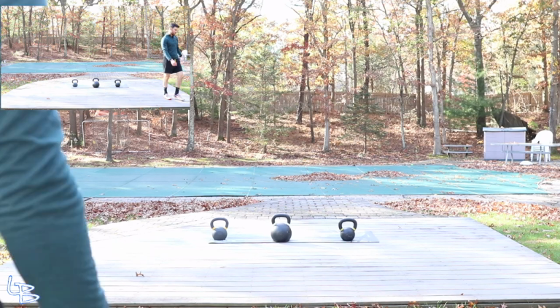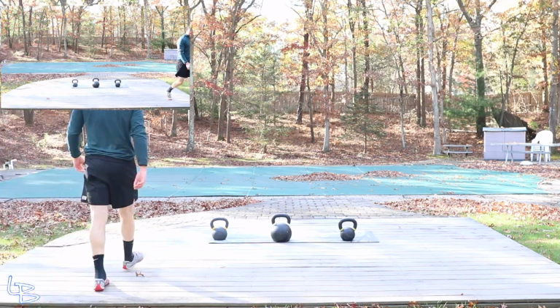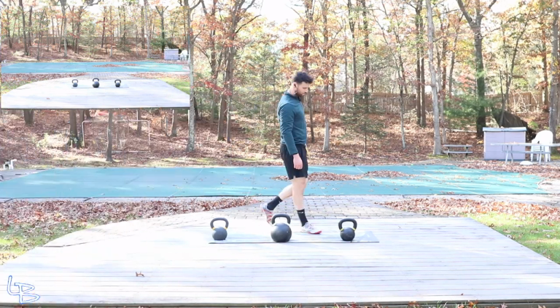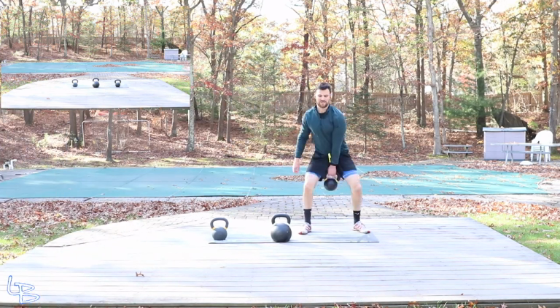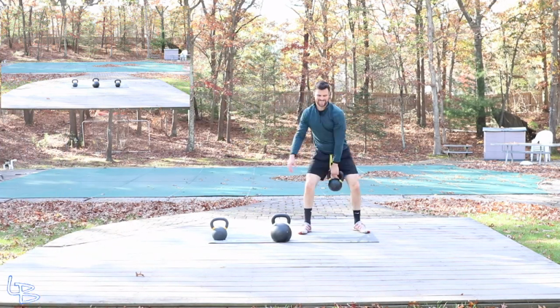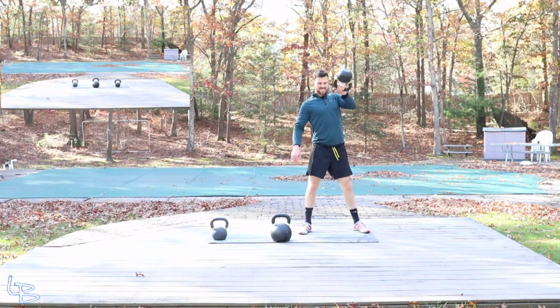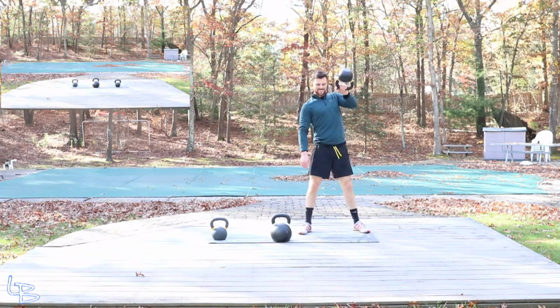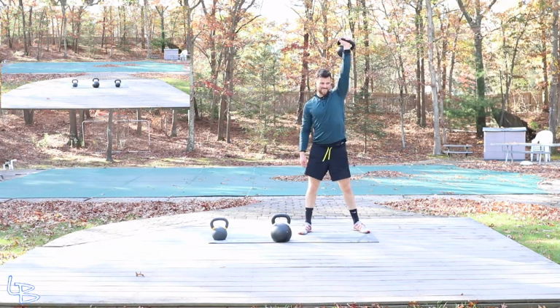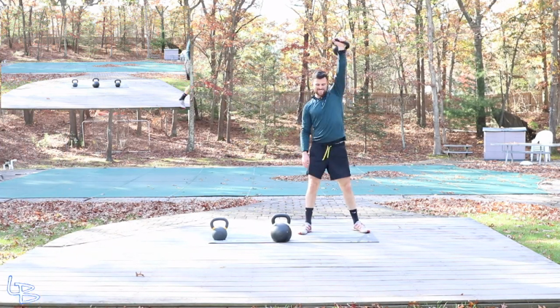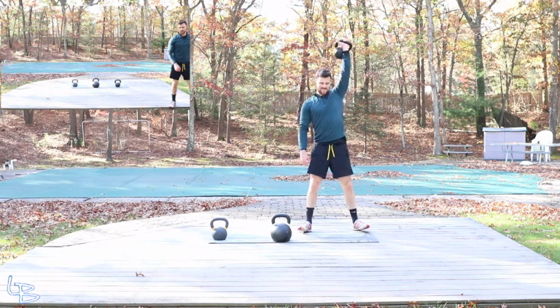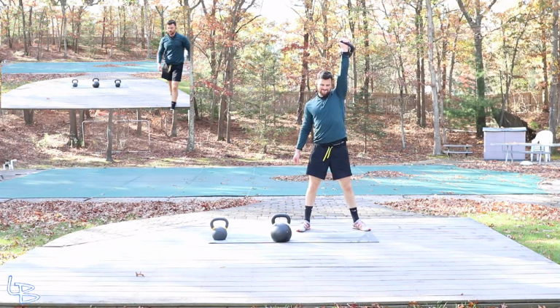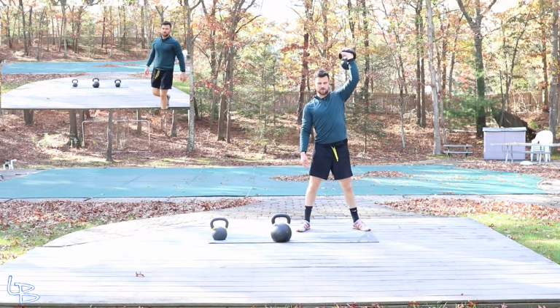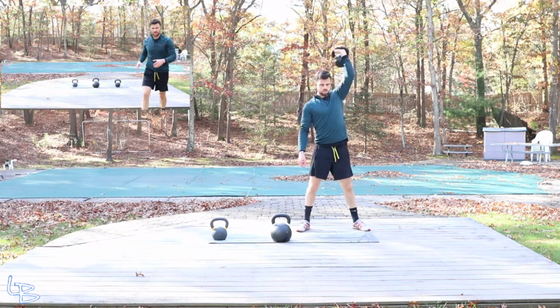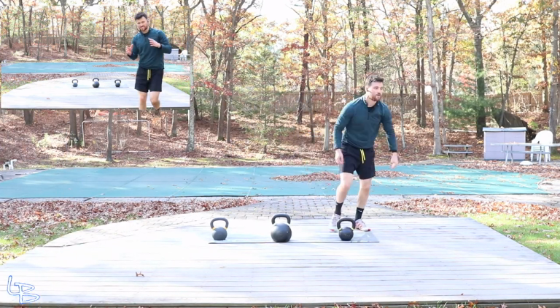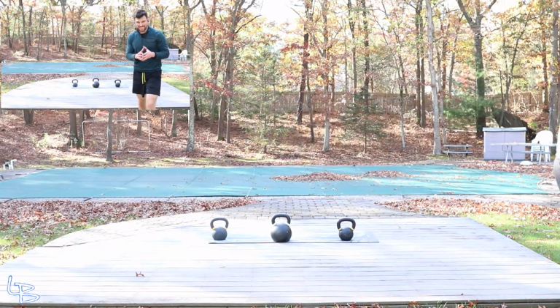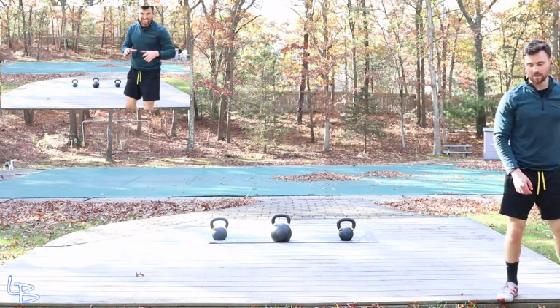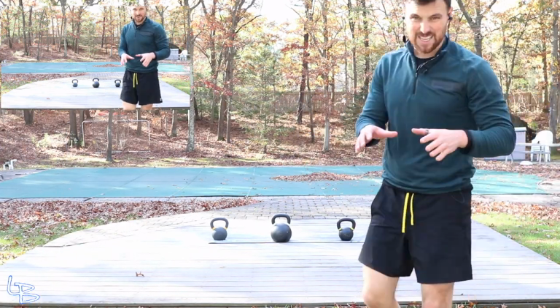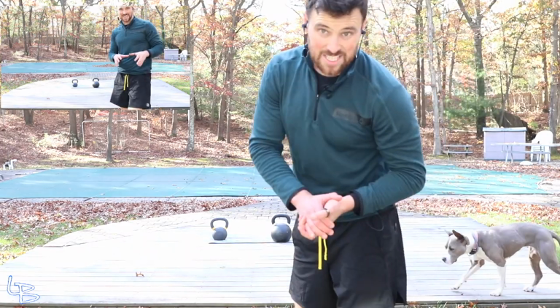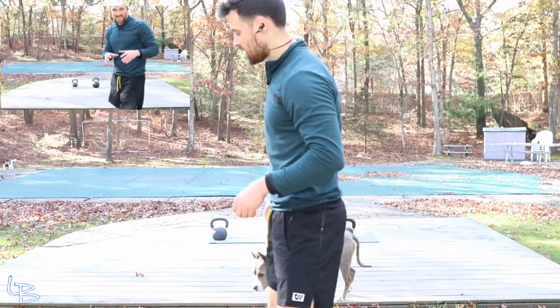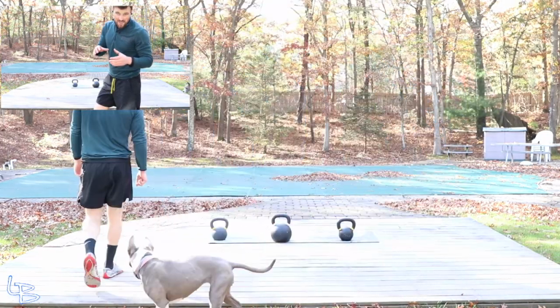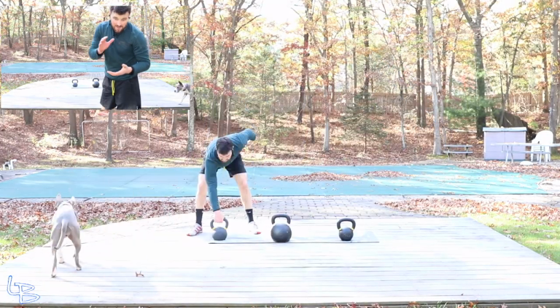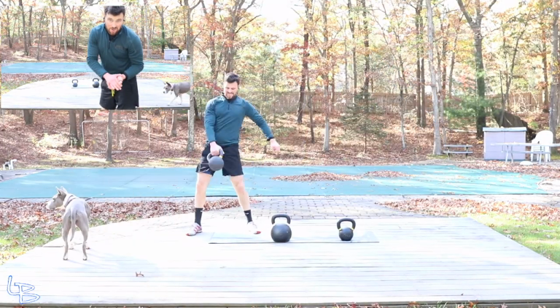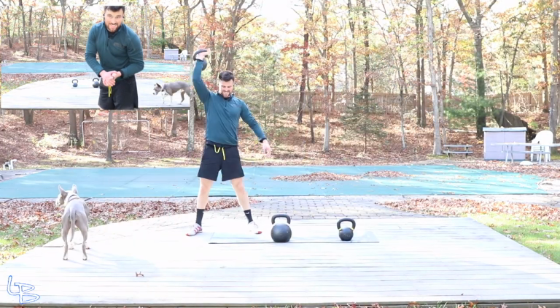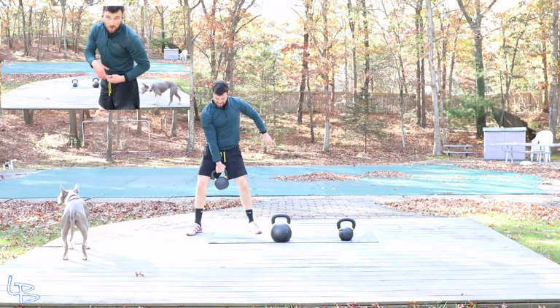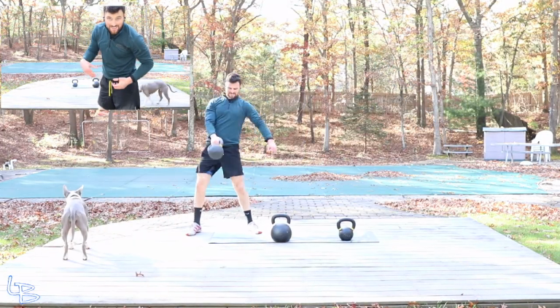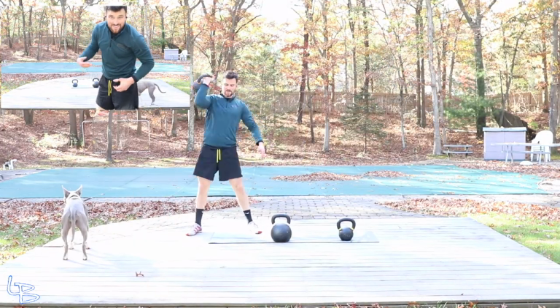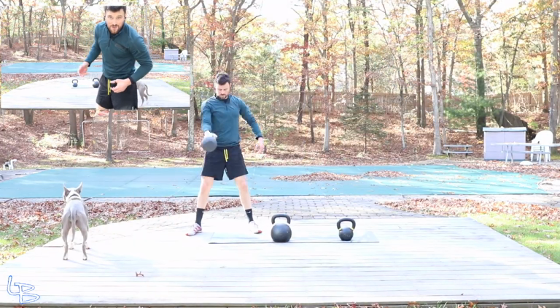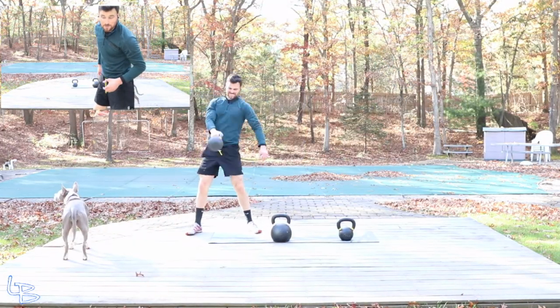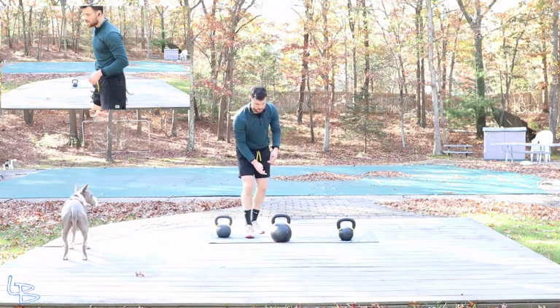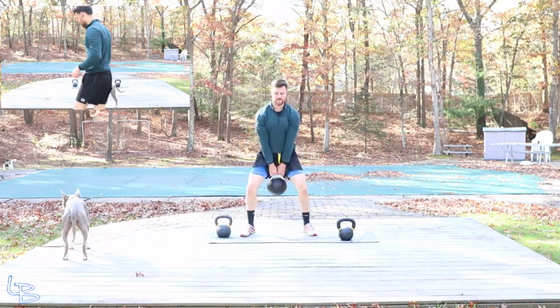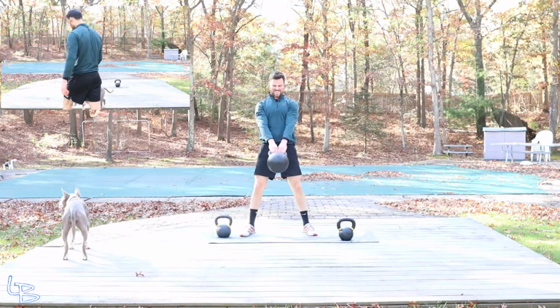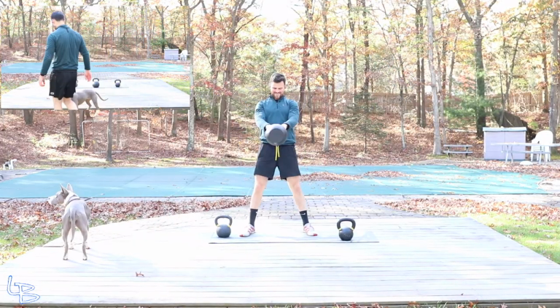All right, let's go — time check. We're just about 16 minutes in and we're going into the last two. Let's finish this baby. Ready?